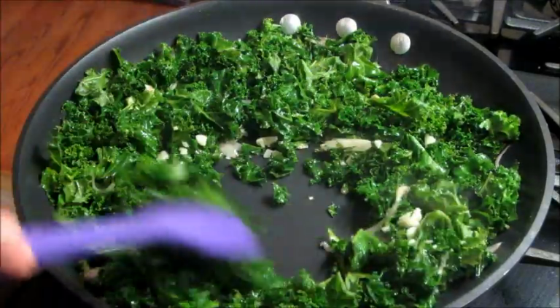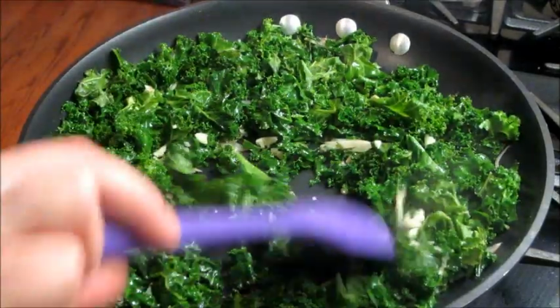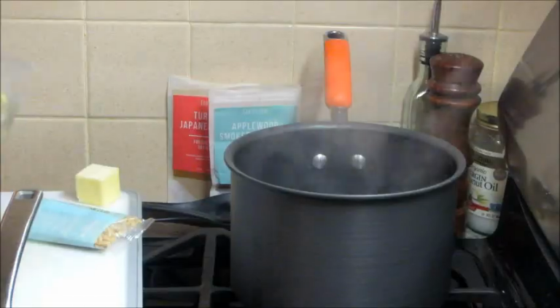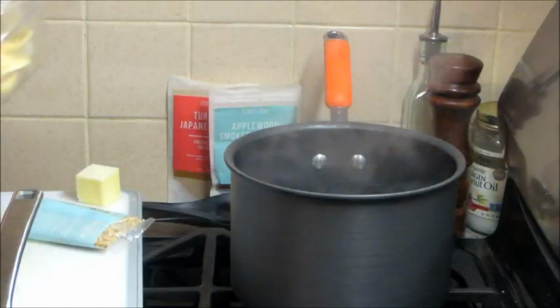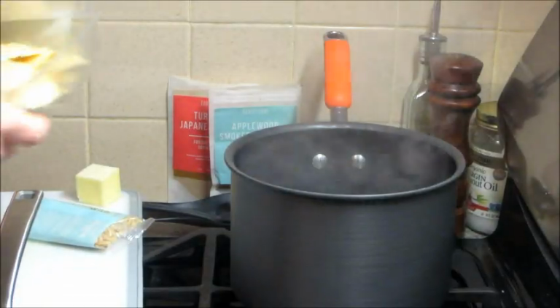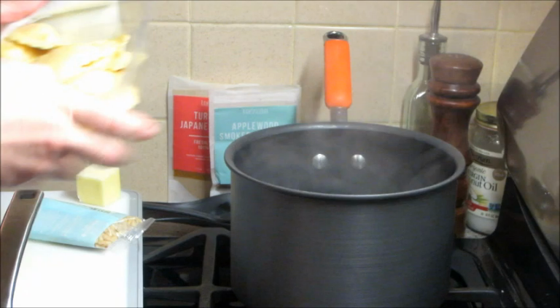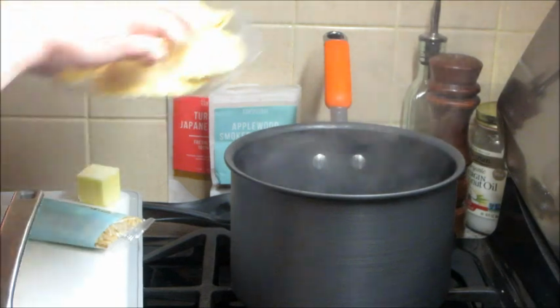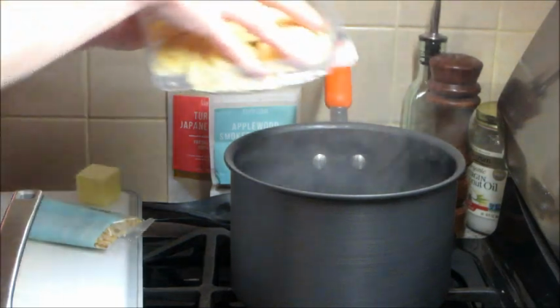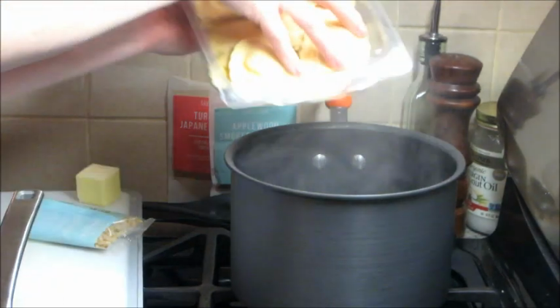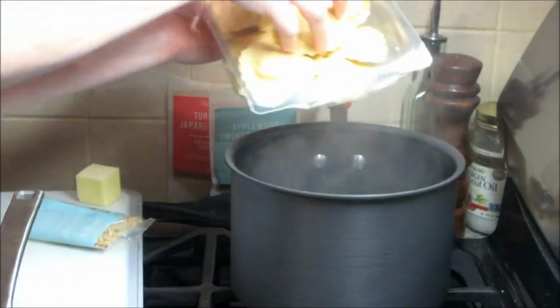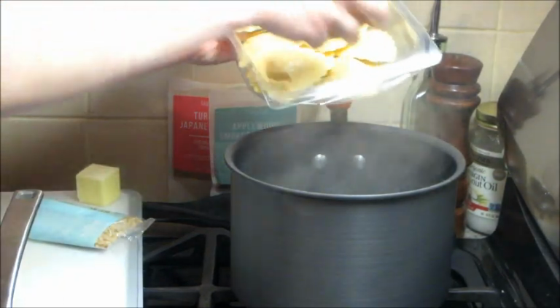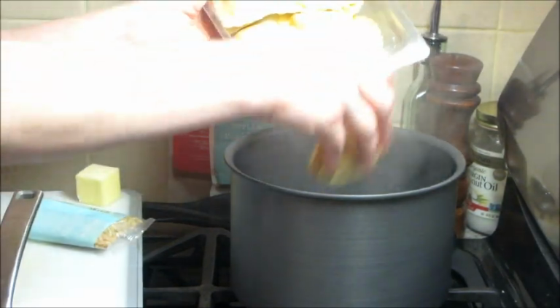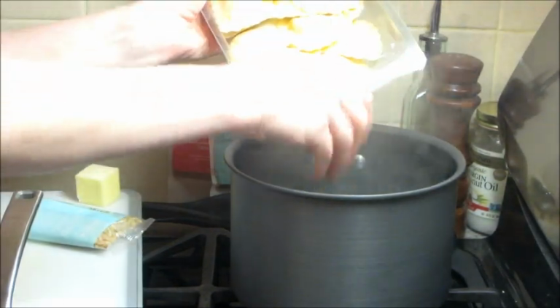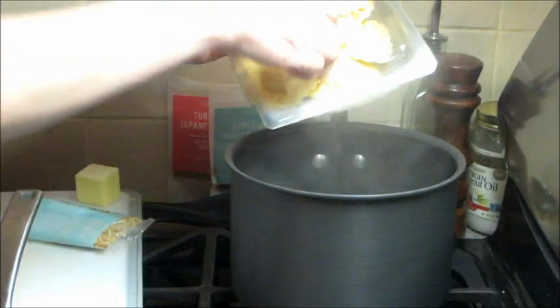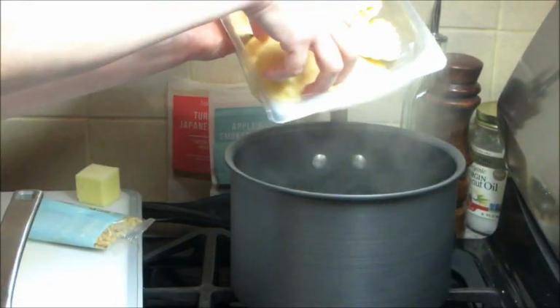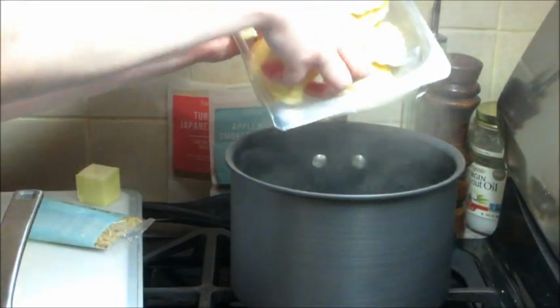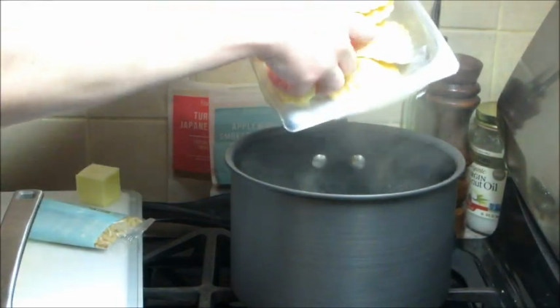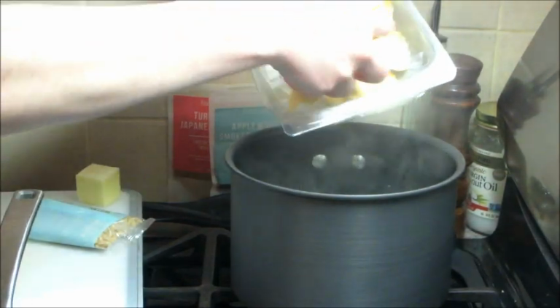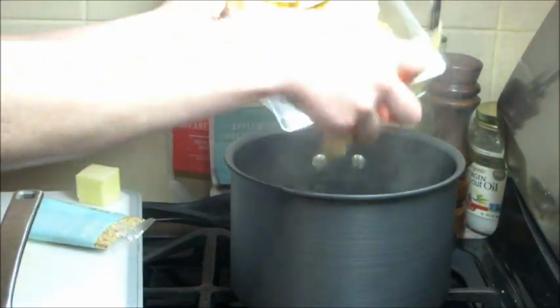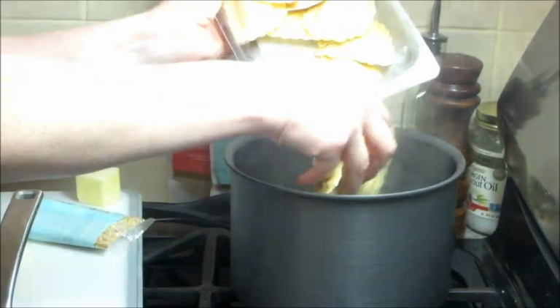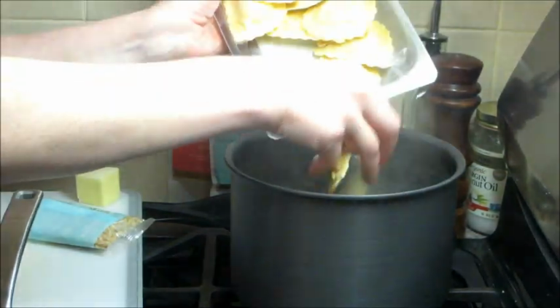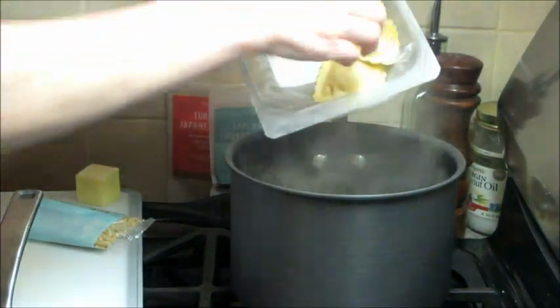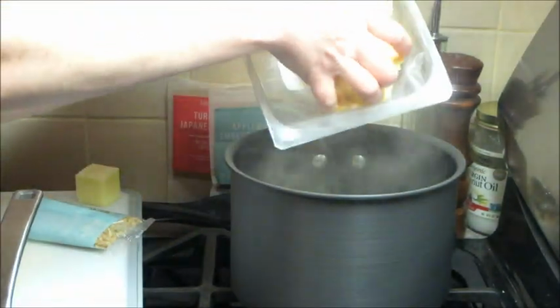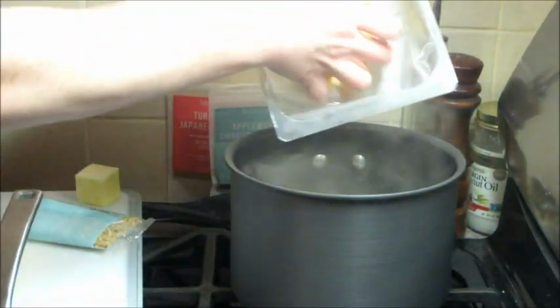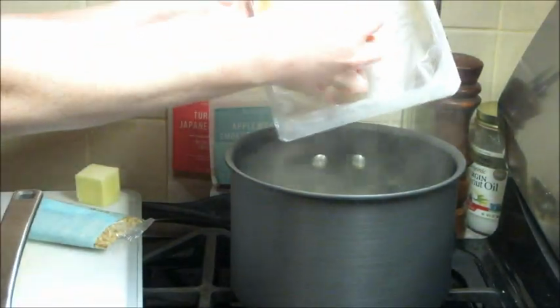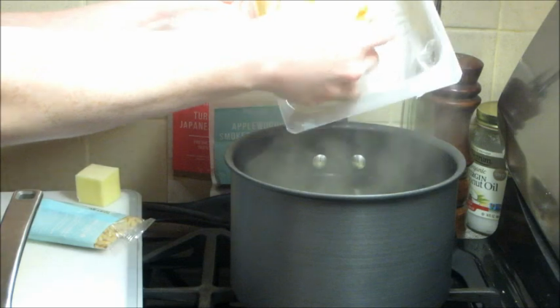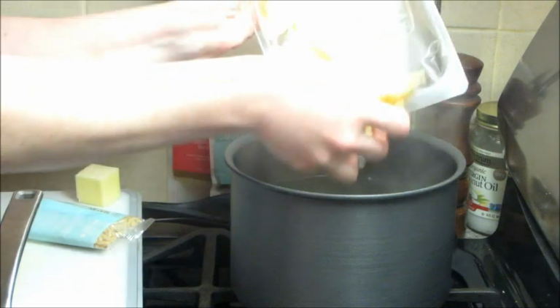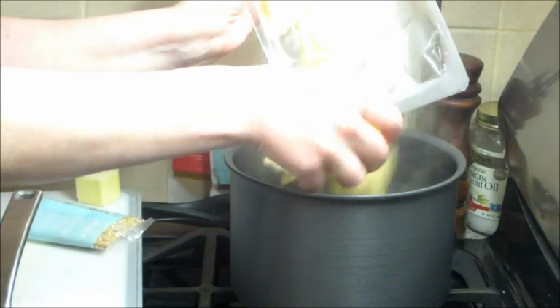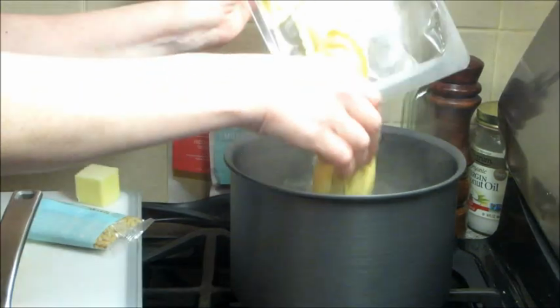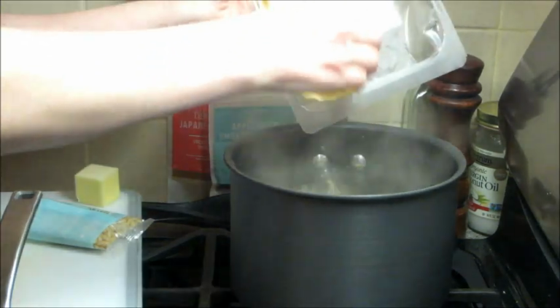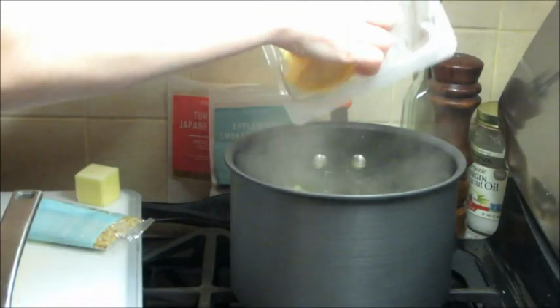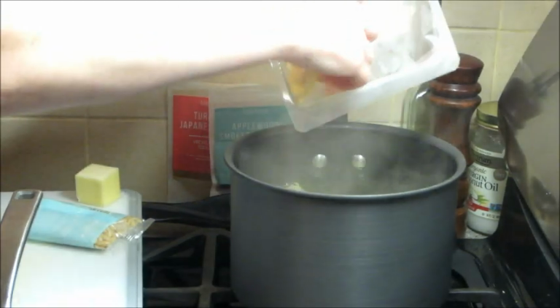I also have my water boiling in the background, so you can add your ravioli to that. You cook these for a few minutes — how you know it's done is they will float to the top.